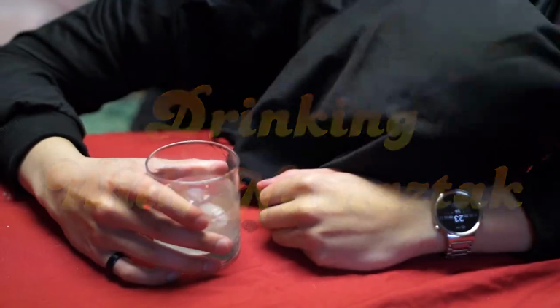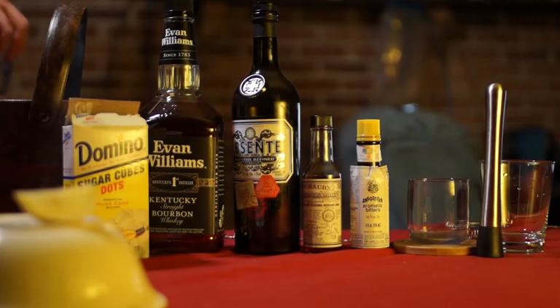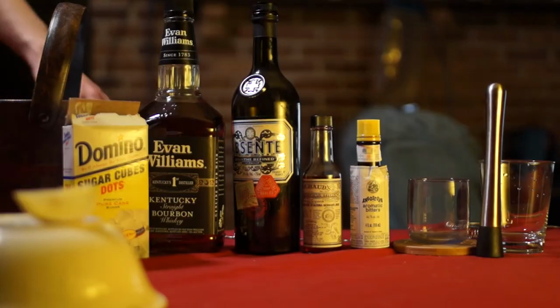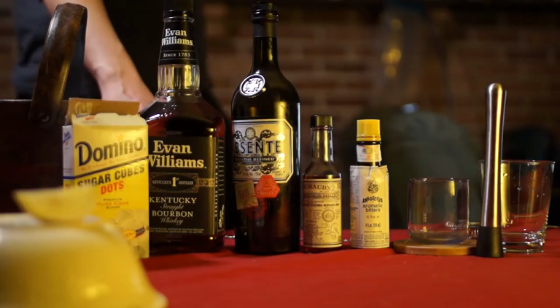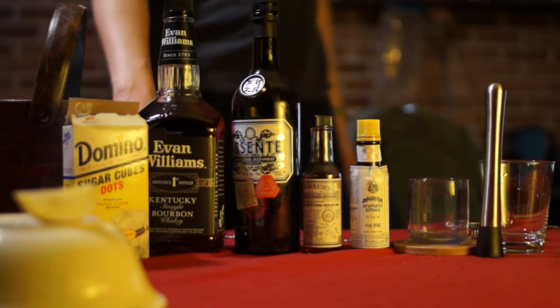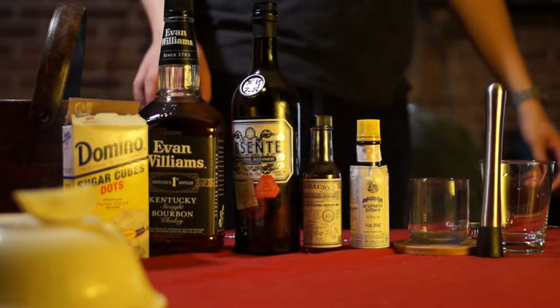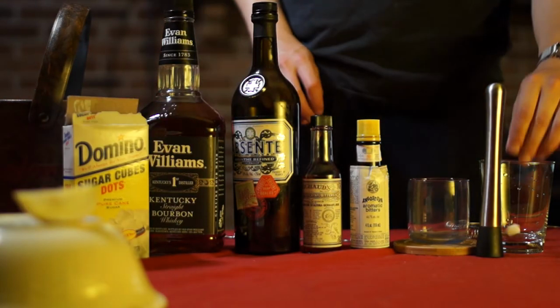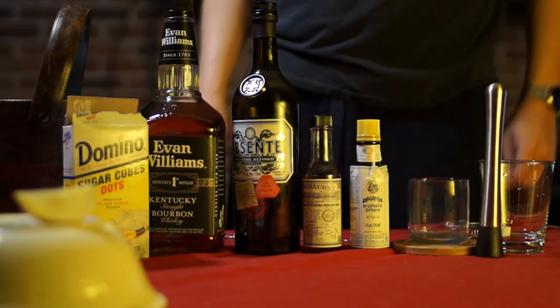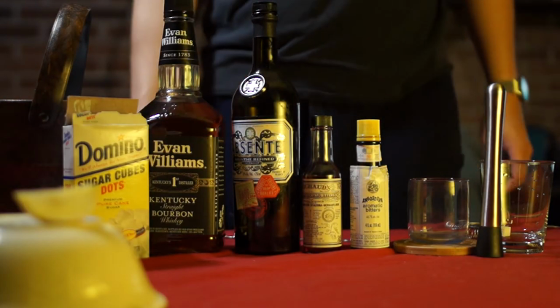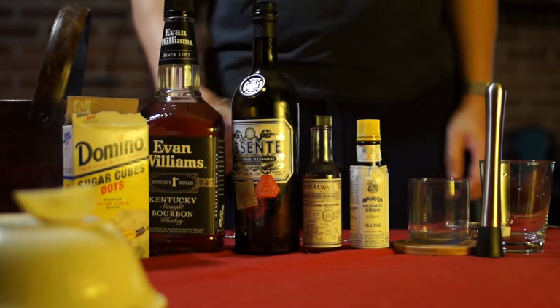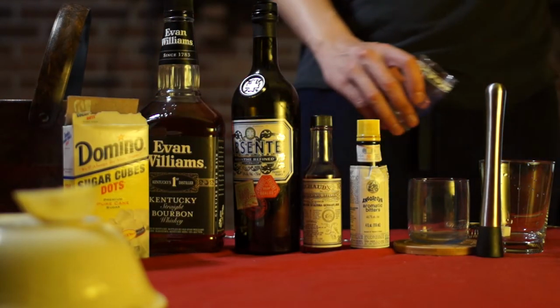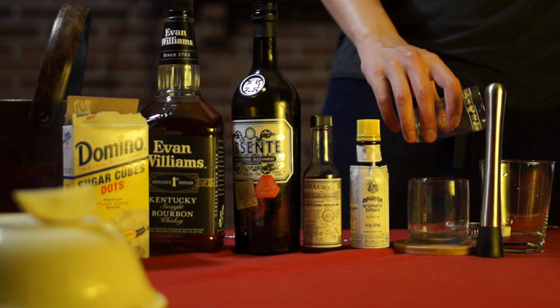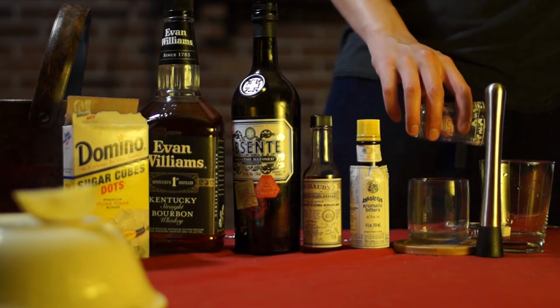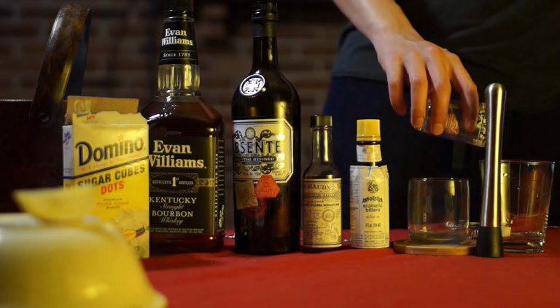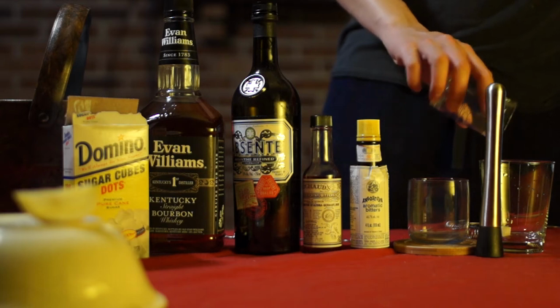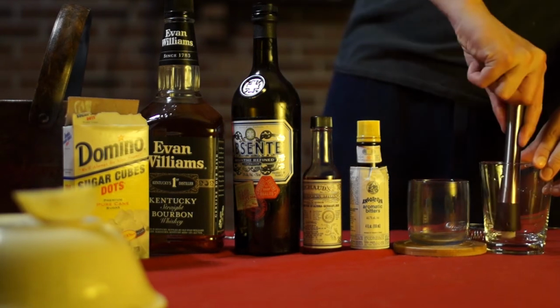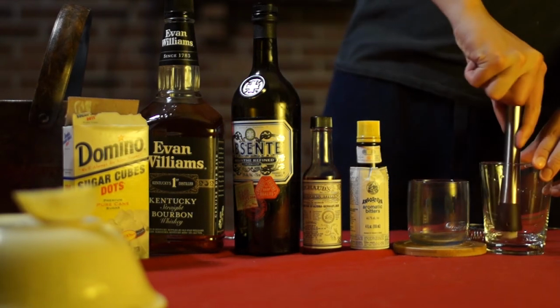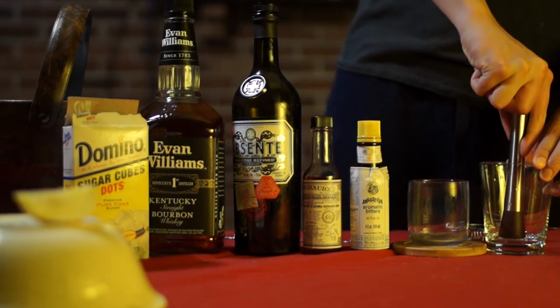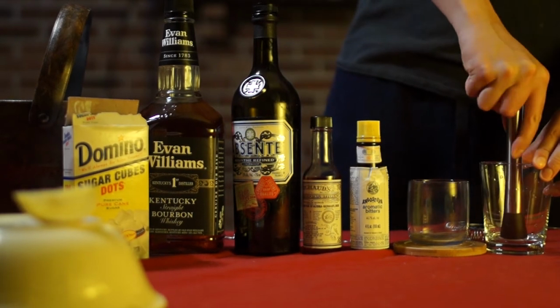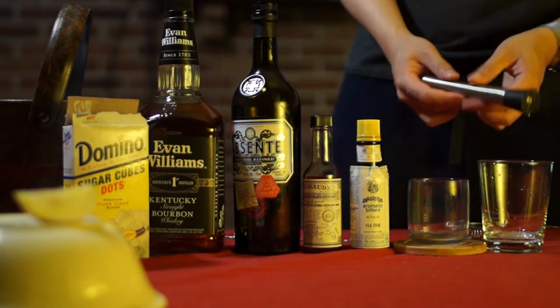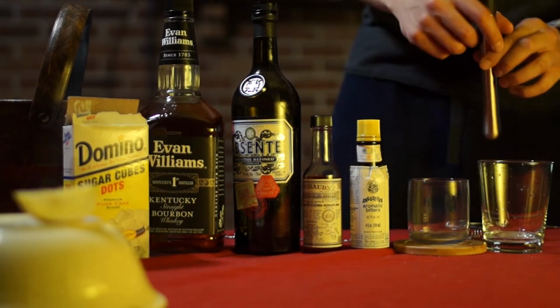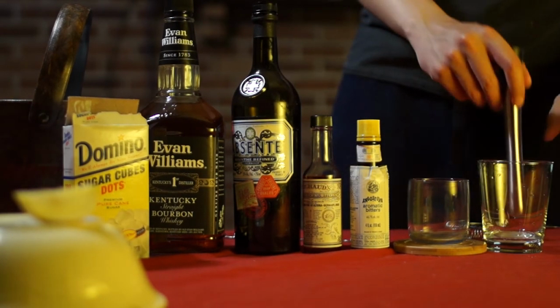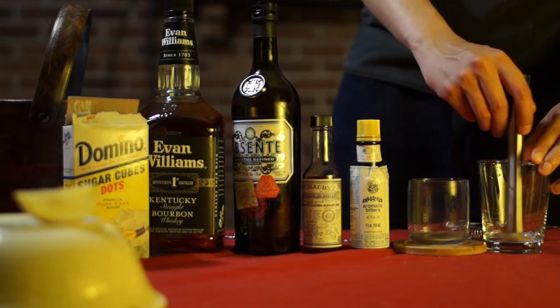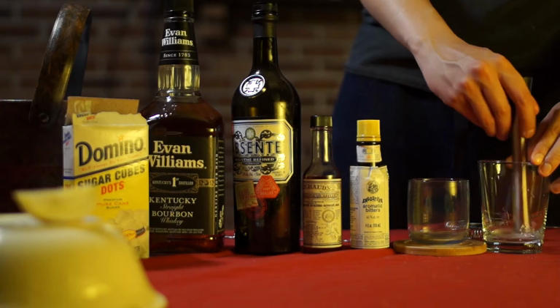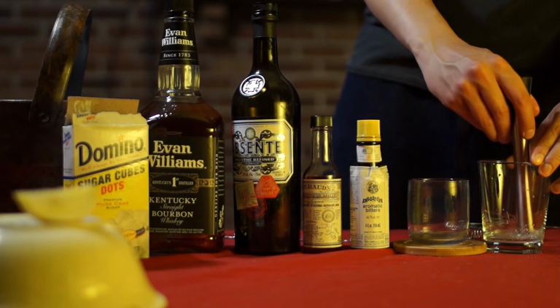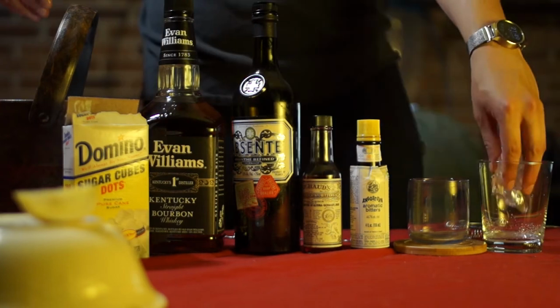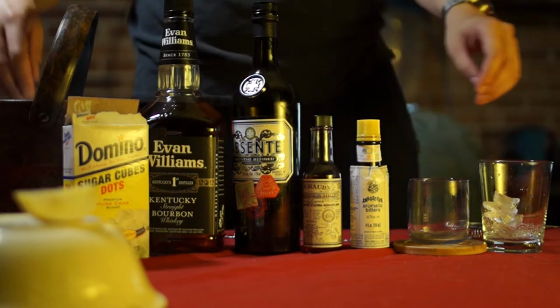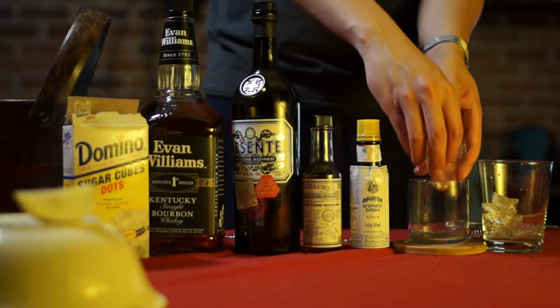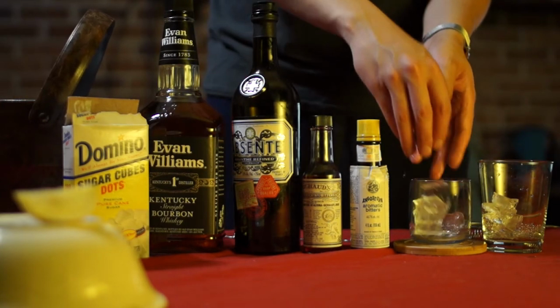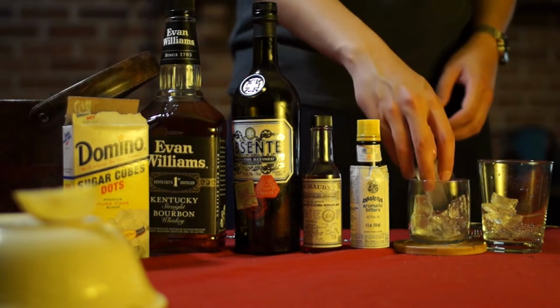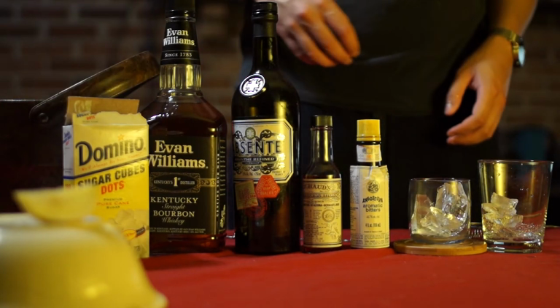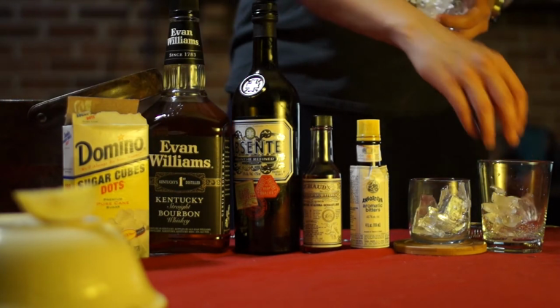Hey everybody, we're making a Sazerac tonight. For this you will need everything in the frame. Start with a sugar cube, muddle that in your mixing glass of choice with a few drops of water, then ice both your mixing glass and the glass you intend to pour the drink into.